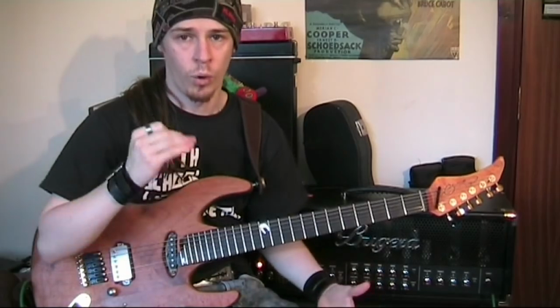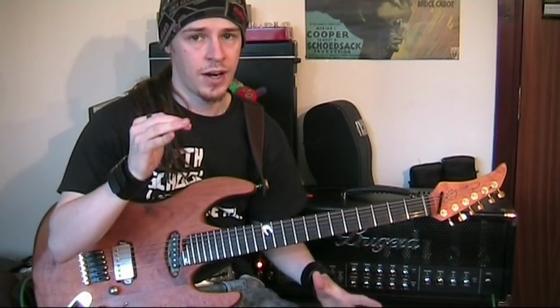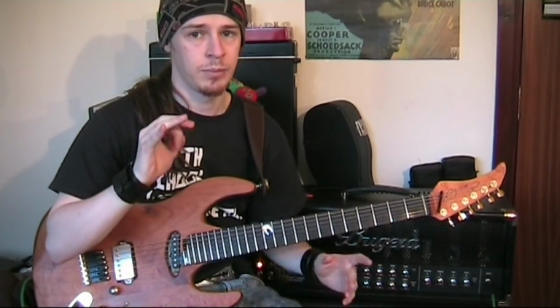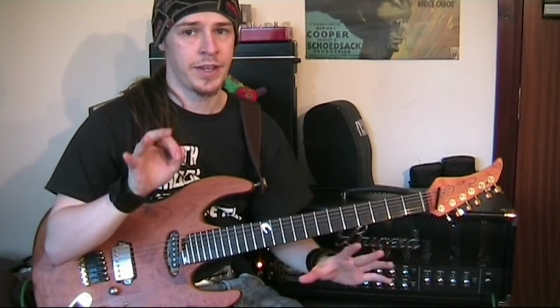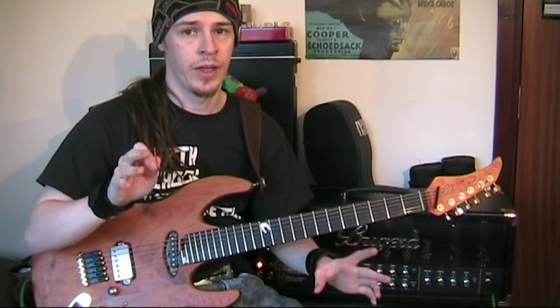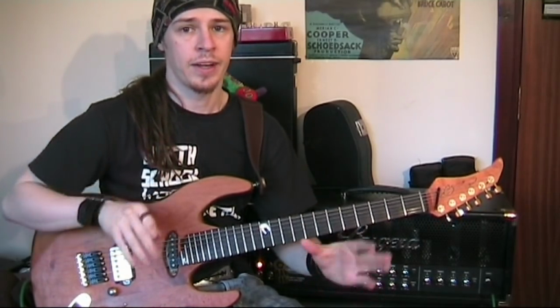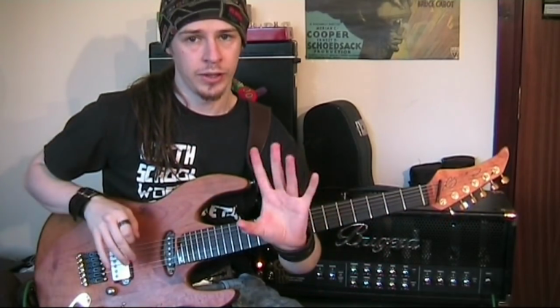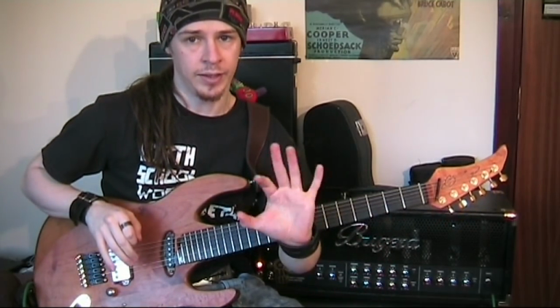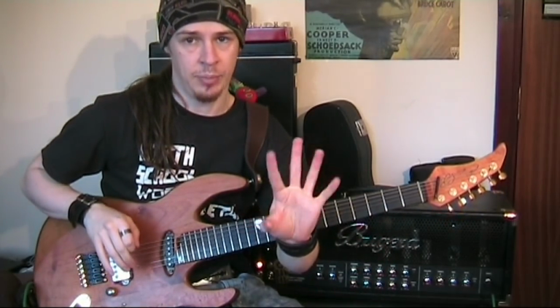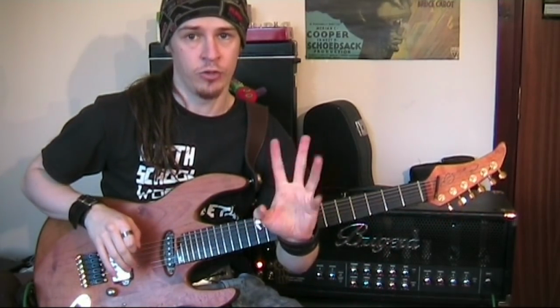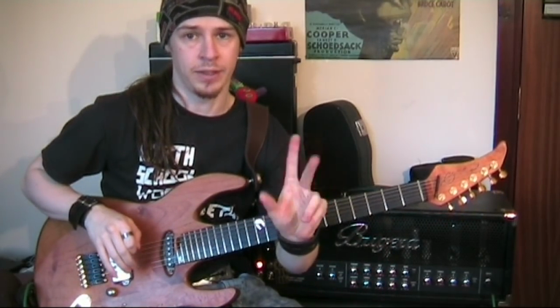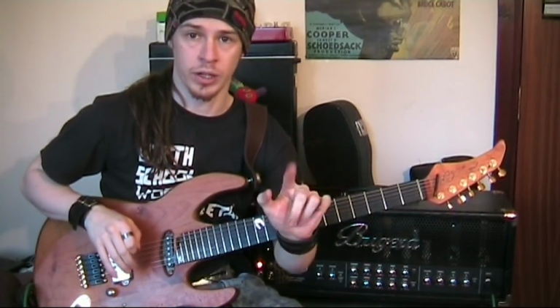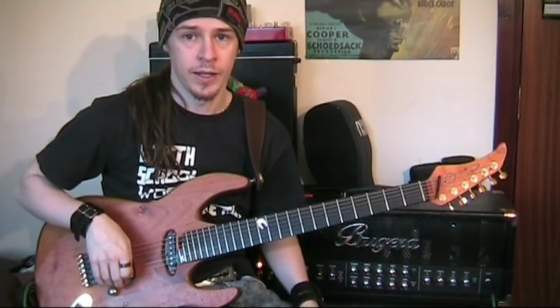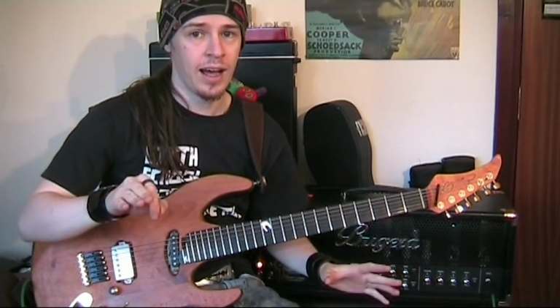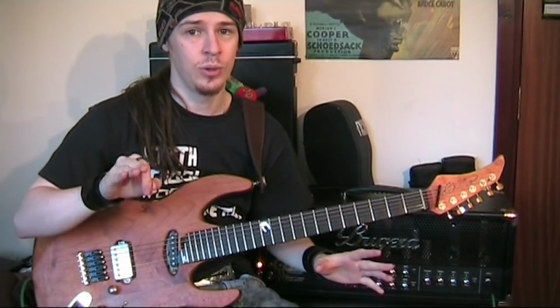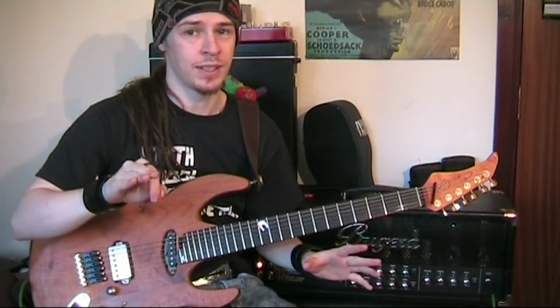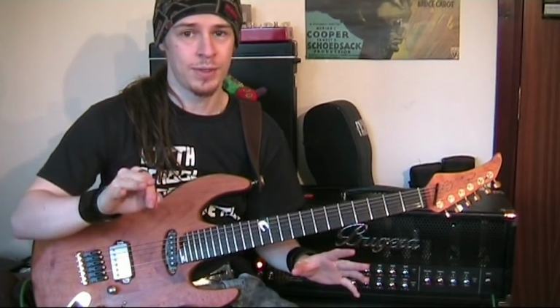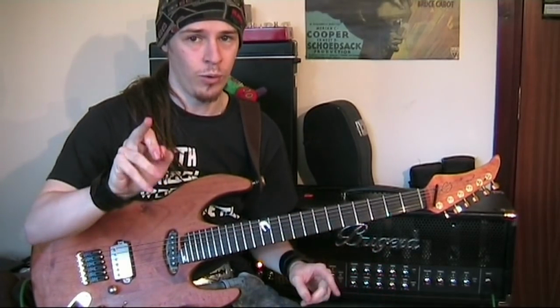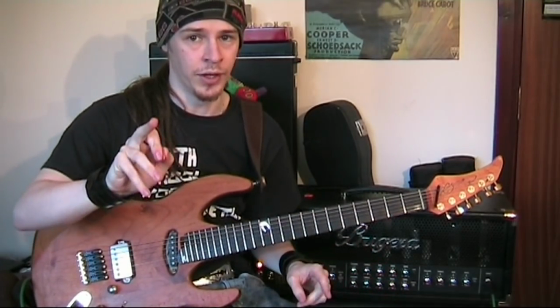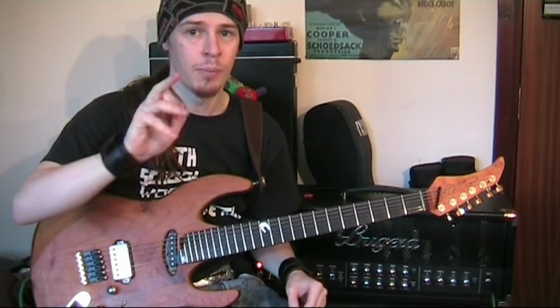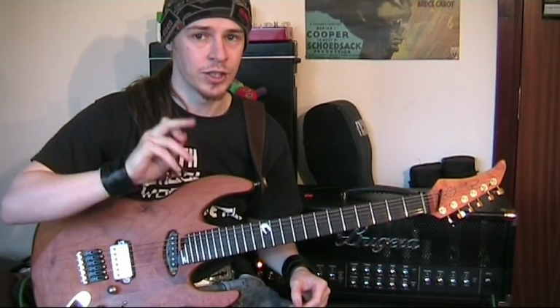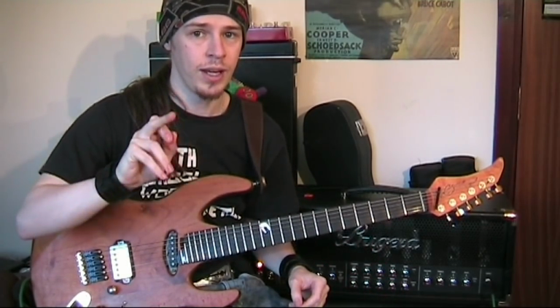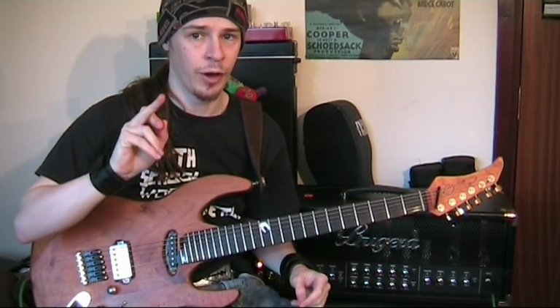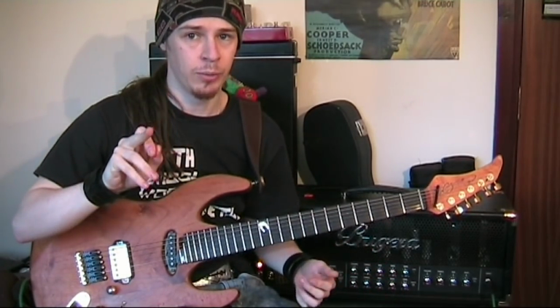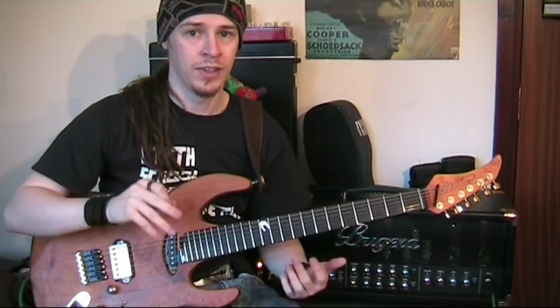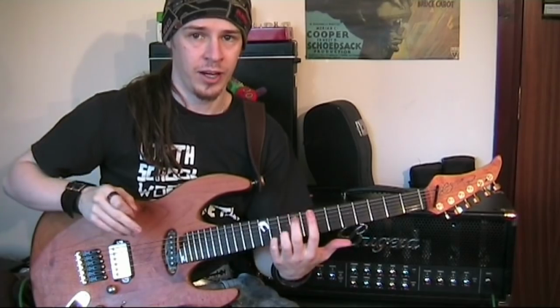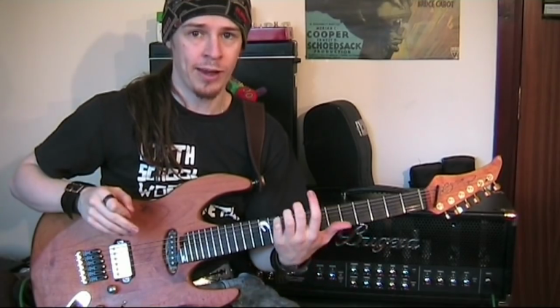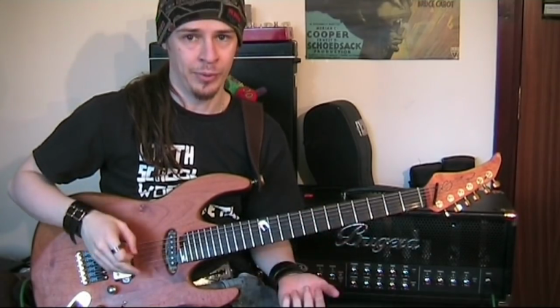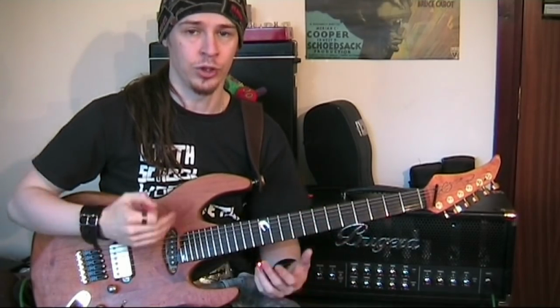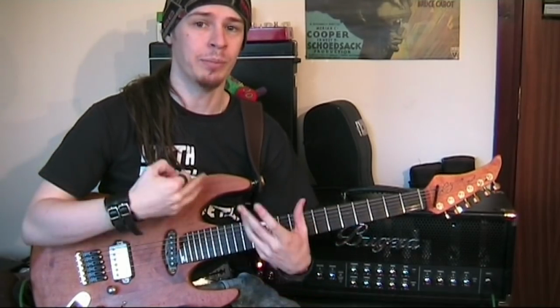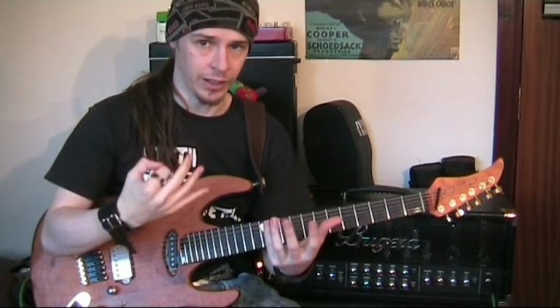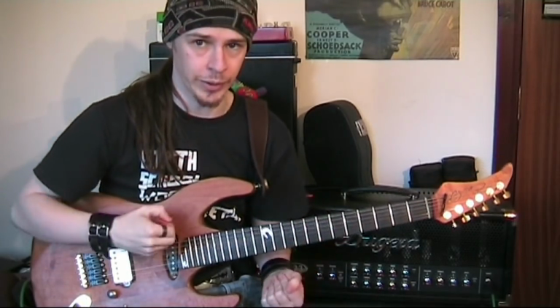Once you're starting to get the sound, then it's when your left hand comes into play to really make things work. You don't have to do this as extreme as Zakk Wylde does, but it's great when you've got a pinched harmonic to give it a good bit of vibrato to really bring out the squeal.